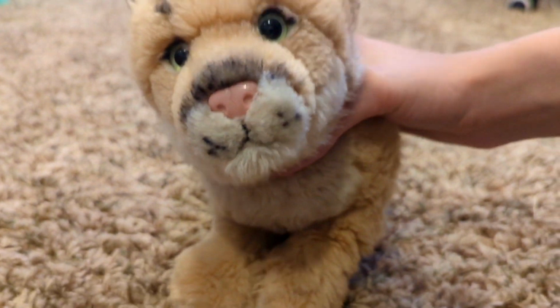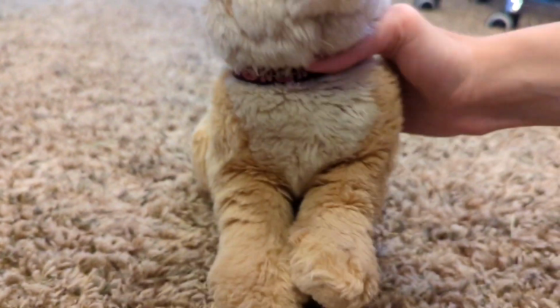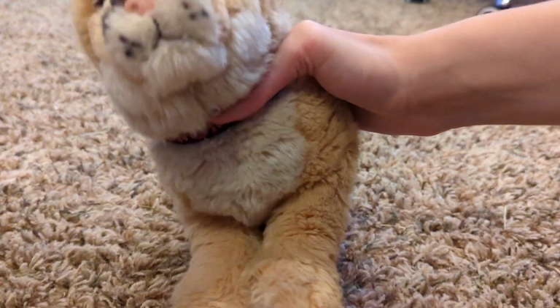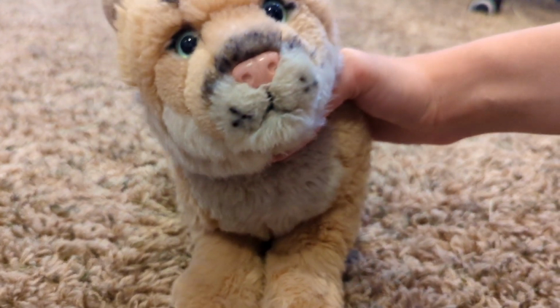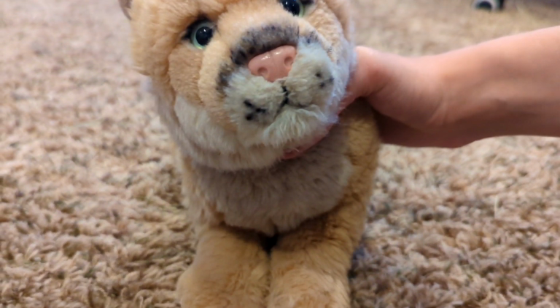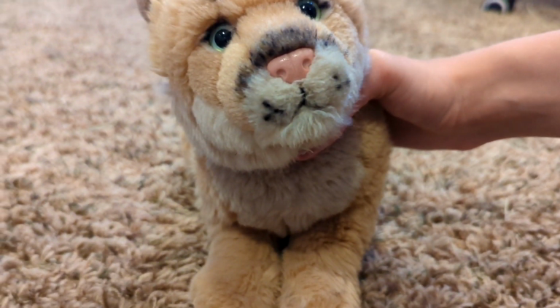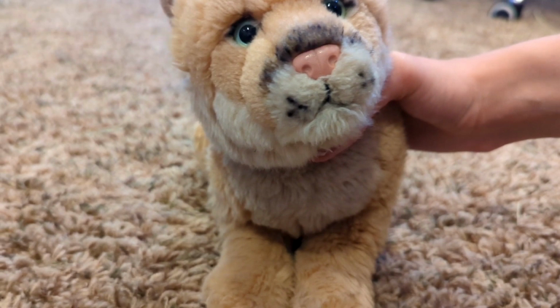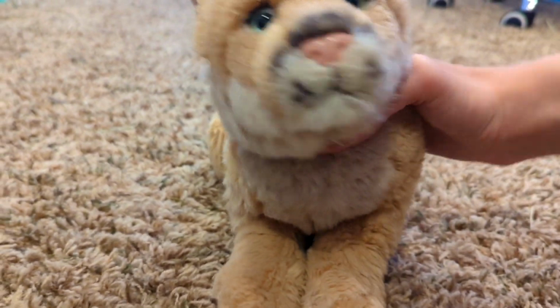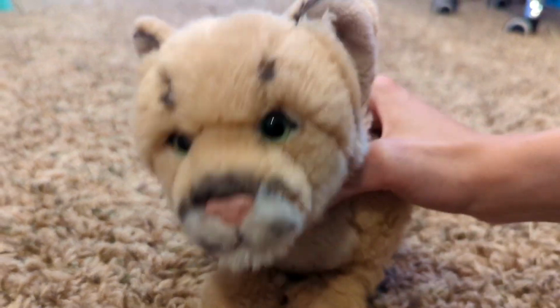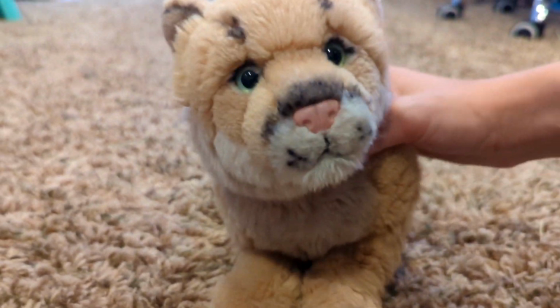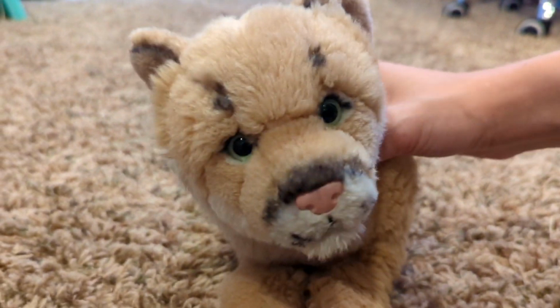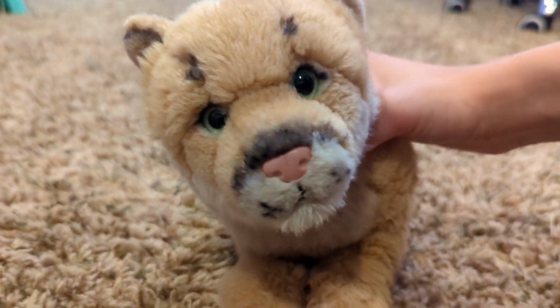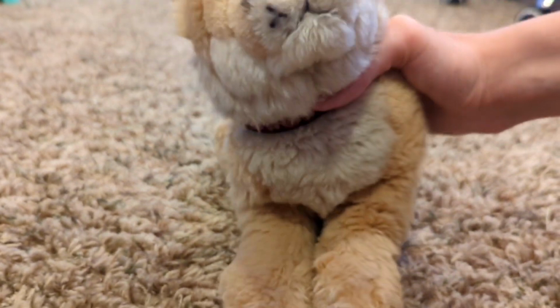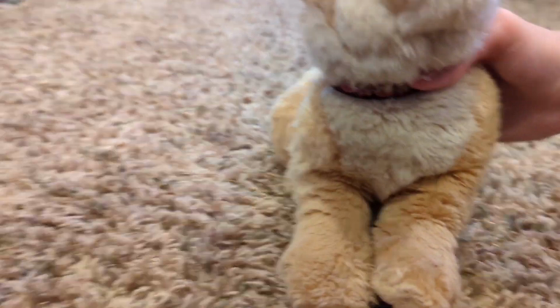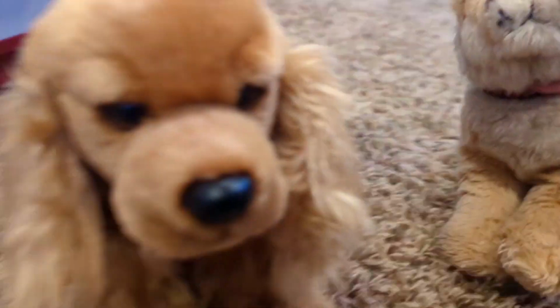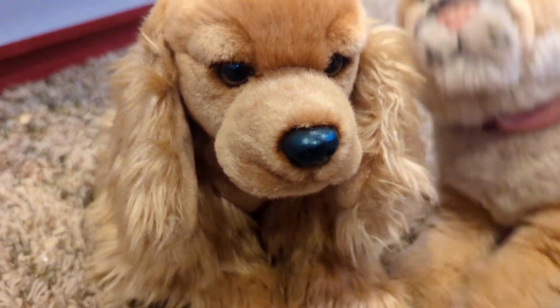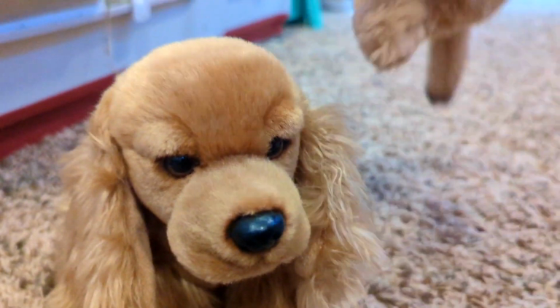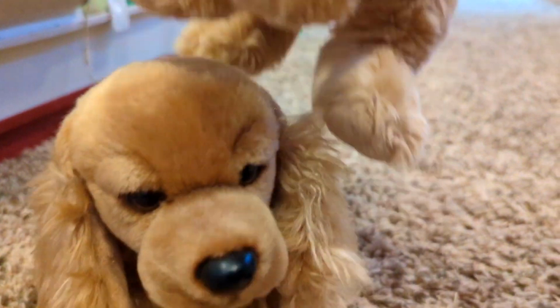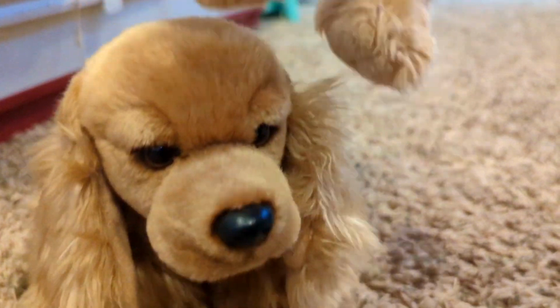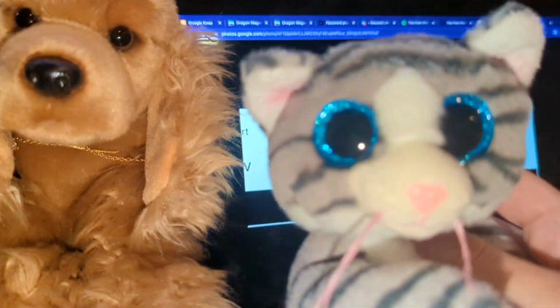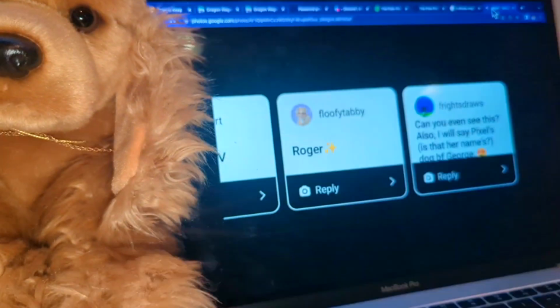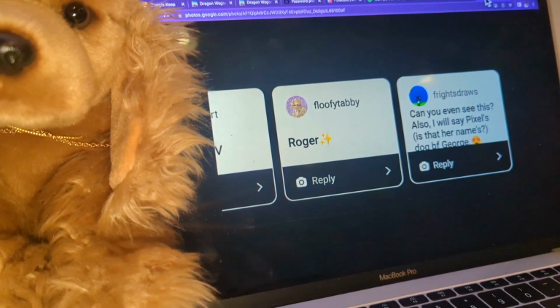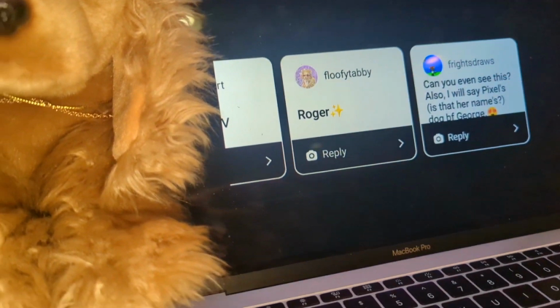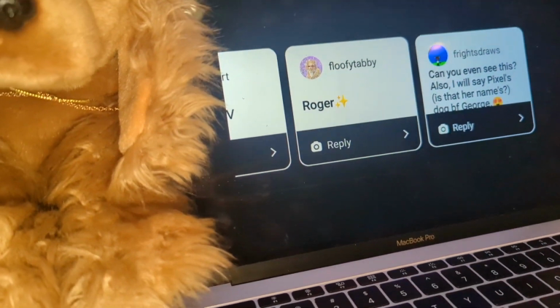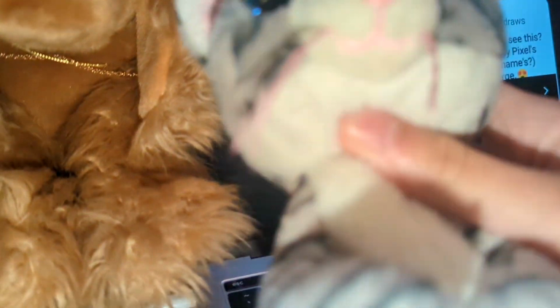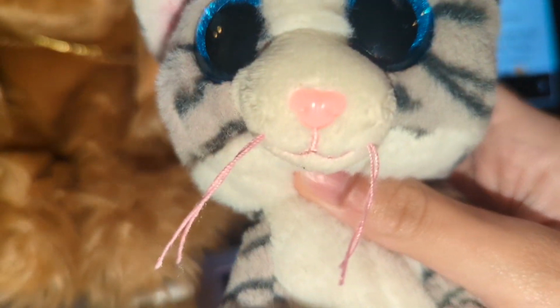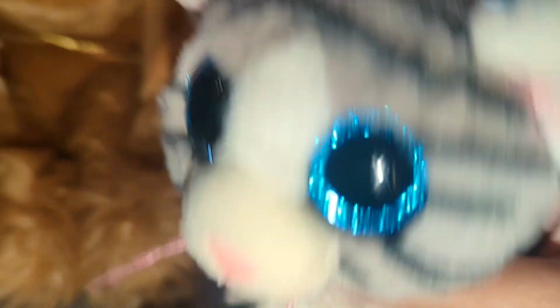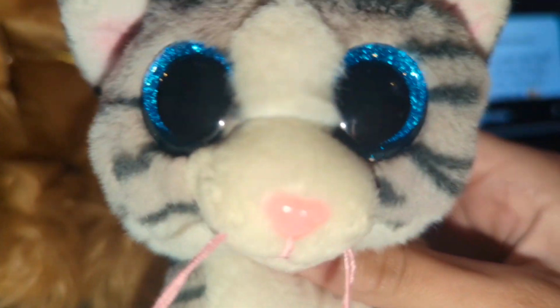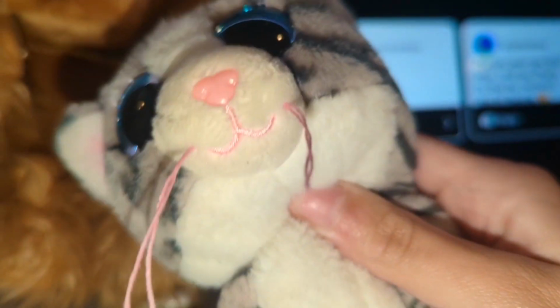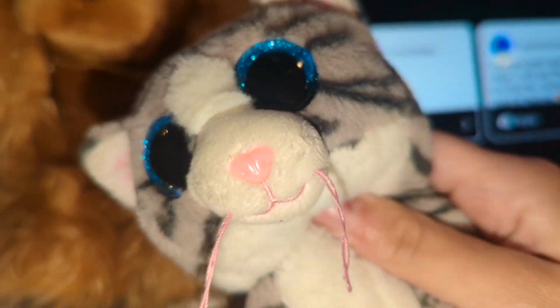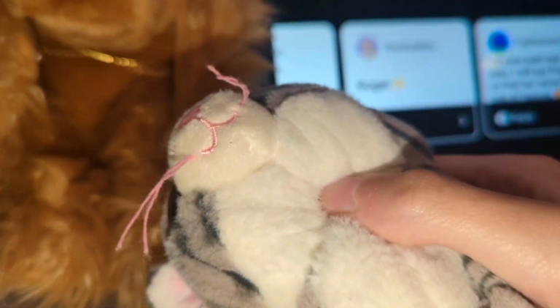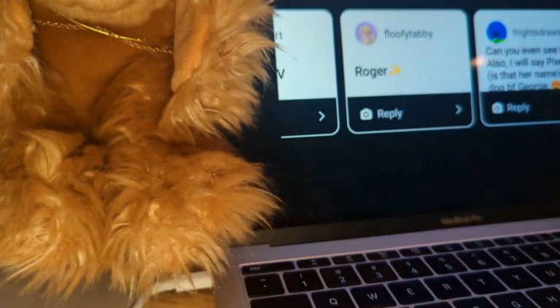I have a few name ideas, but I'm going to post on my Instagram story asking for name suggestions for the boy. It is the next day and I got some responses on Instagram with name suggestions.